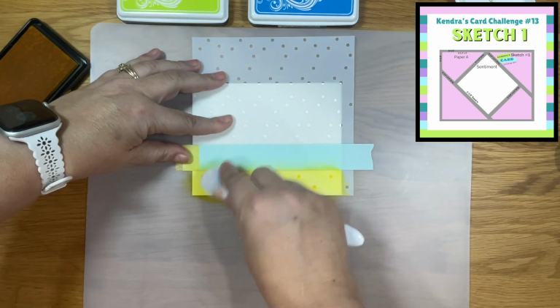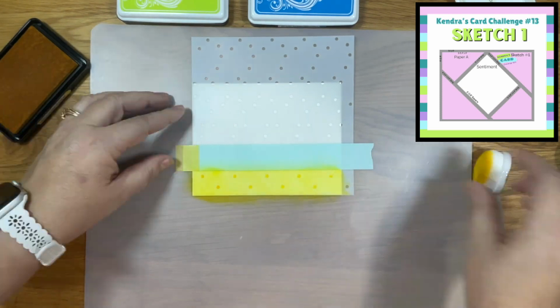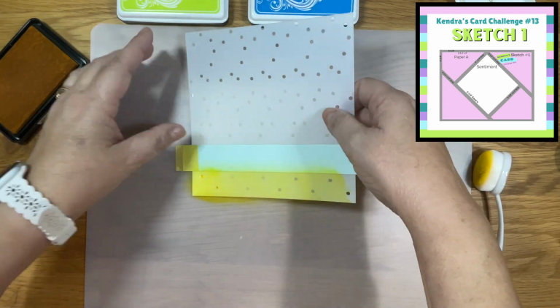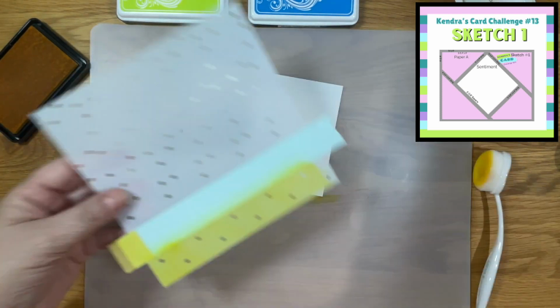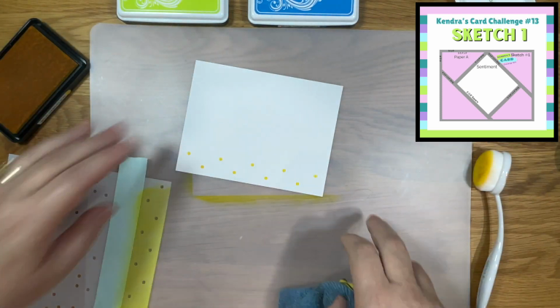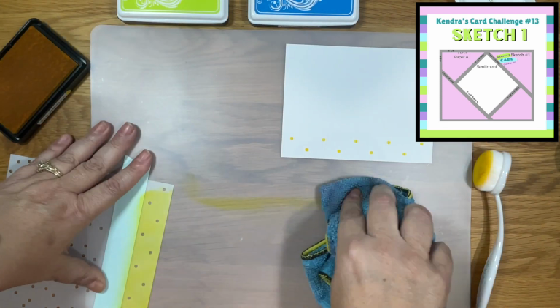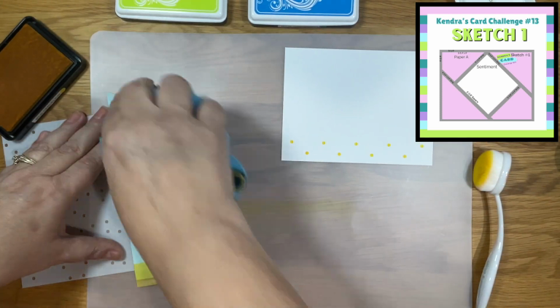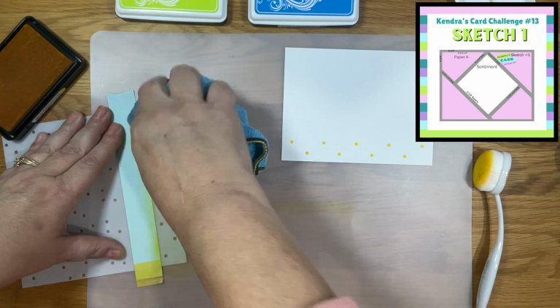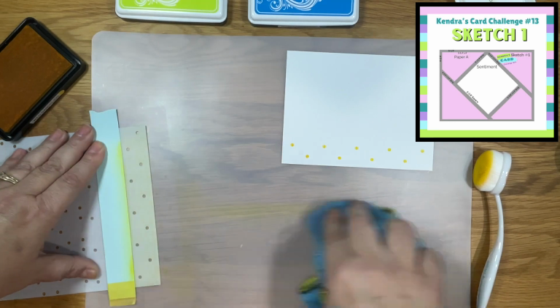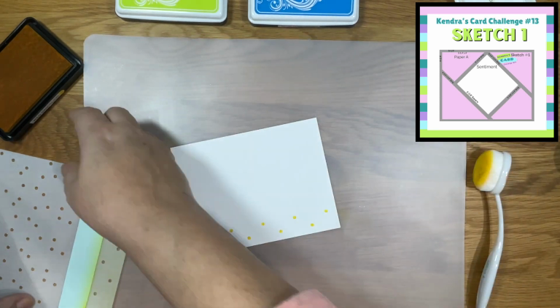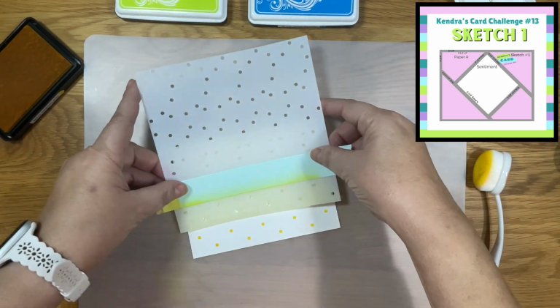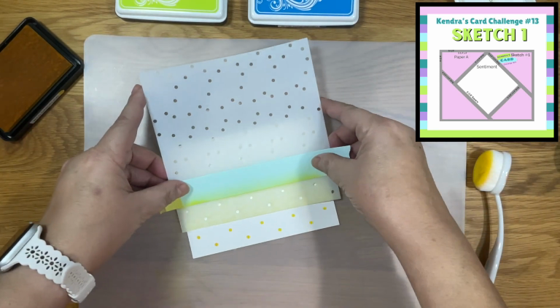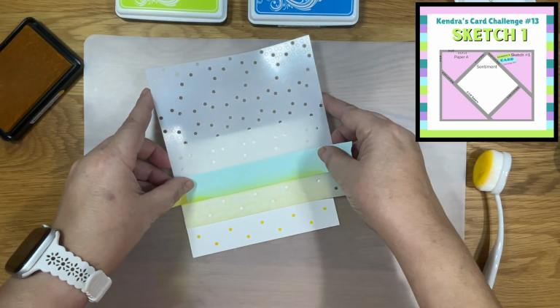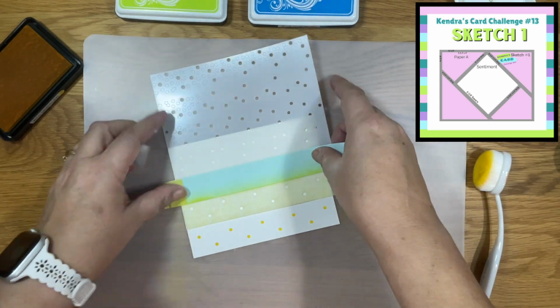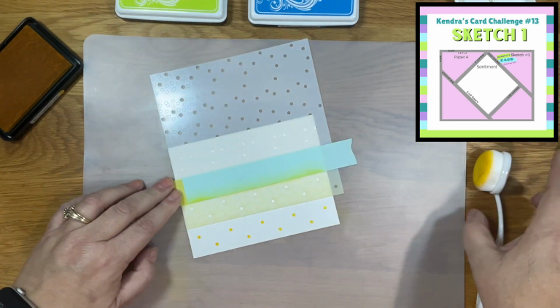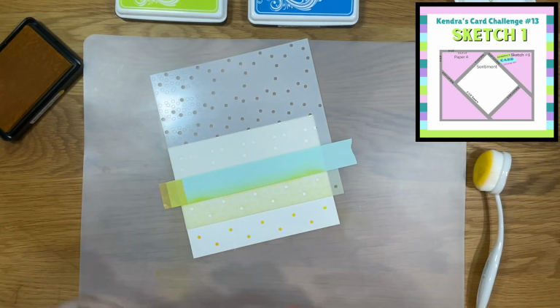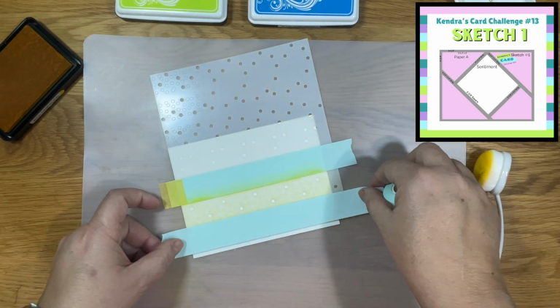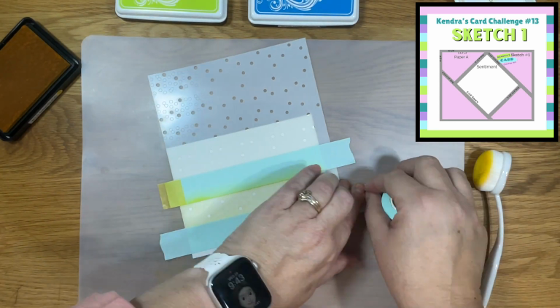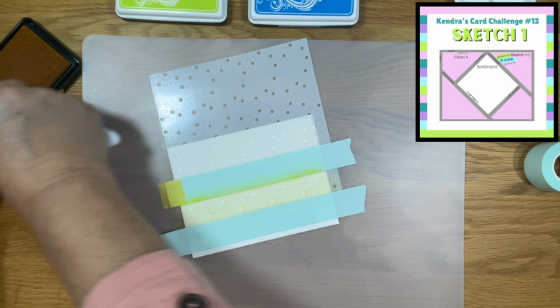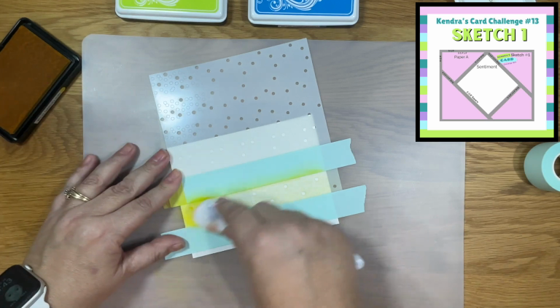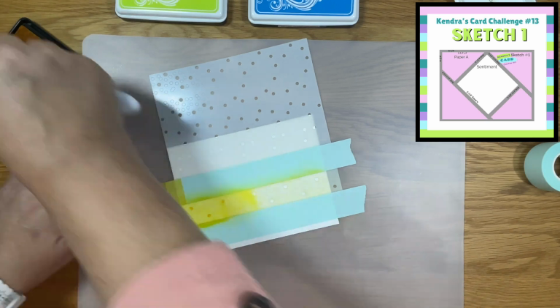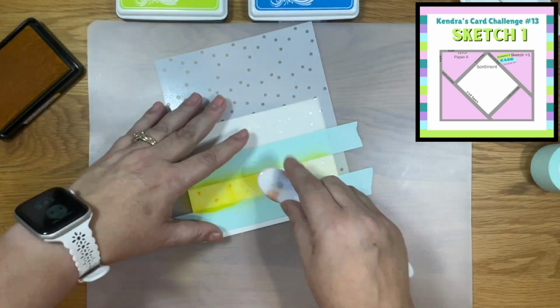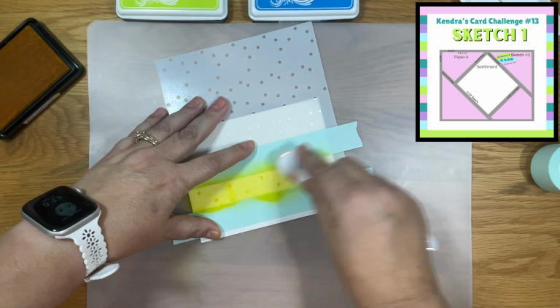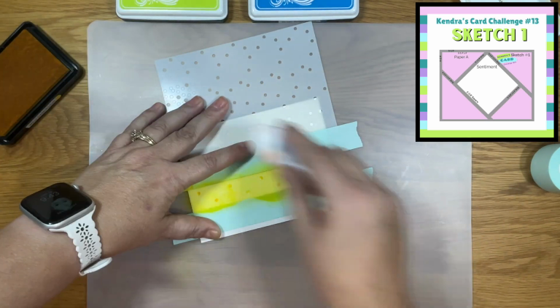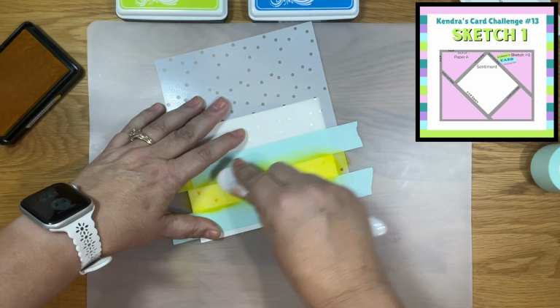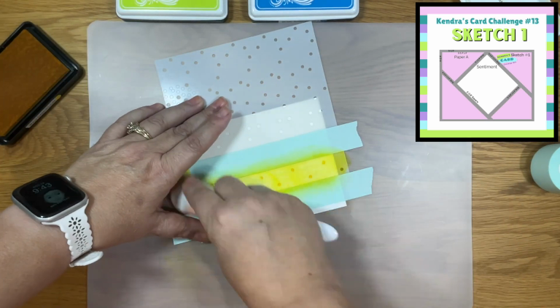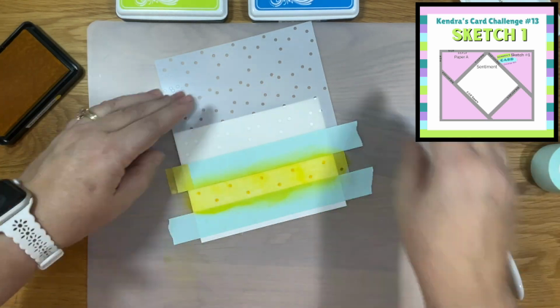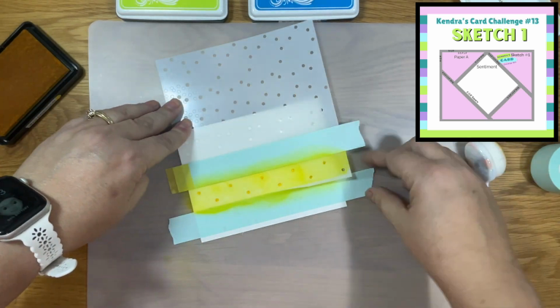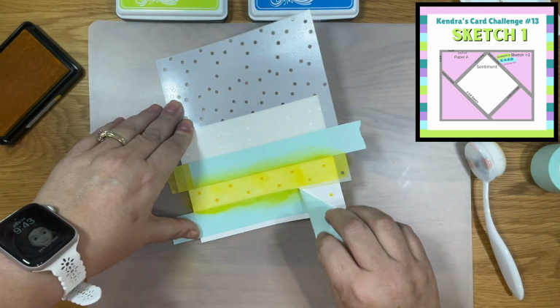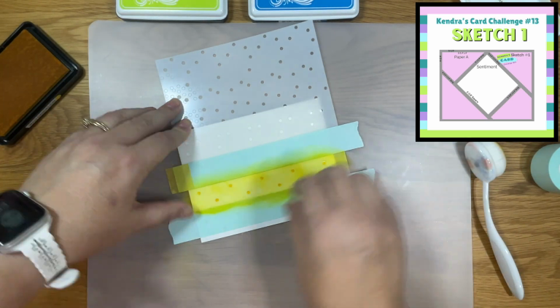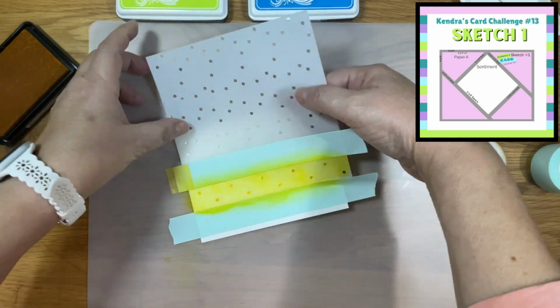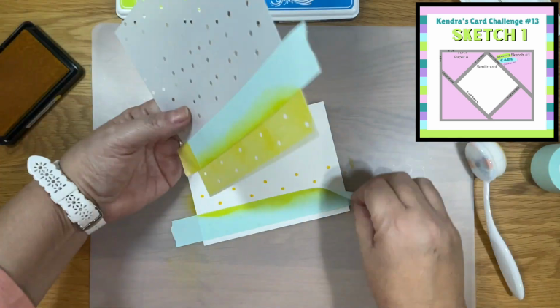This stencil has several rows of little dots that you can stencil through and this will make a beautiful border of confetti. Since I'm going to do this on a full card panel I'll simply do some masking and then just shift my stencil up so that I can add this pattern to the full card panel.